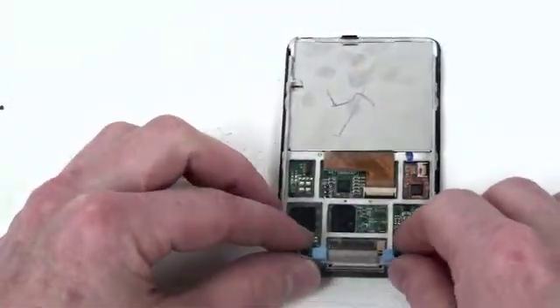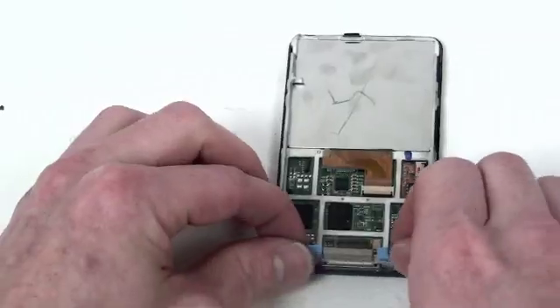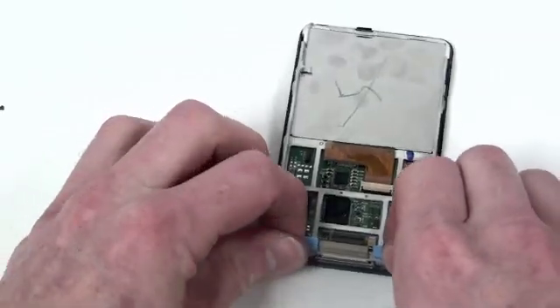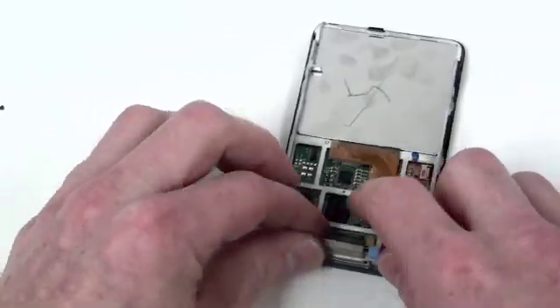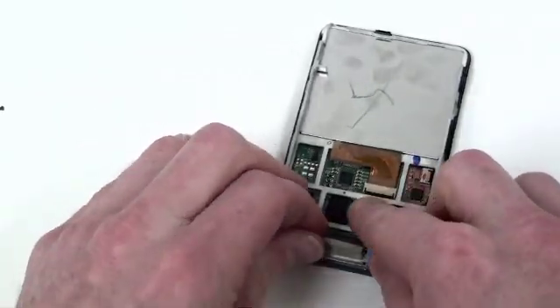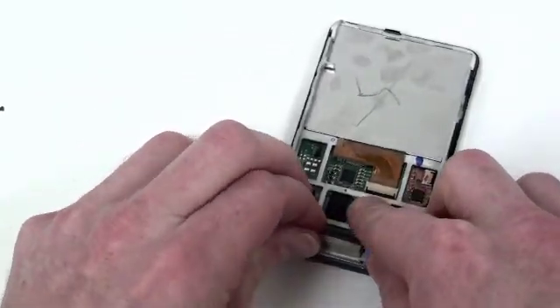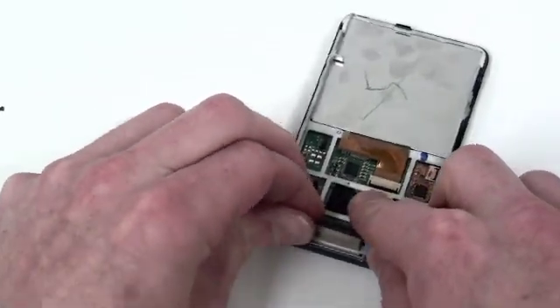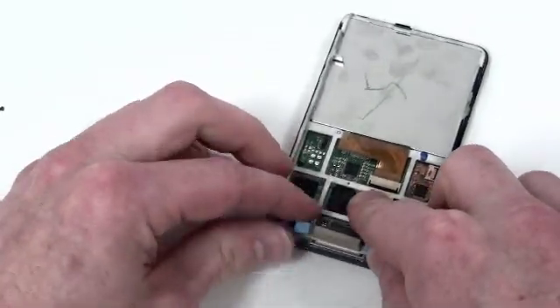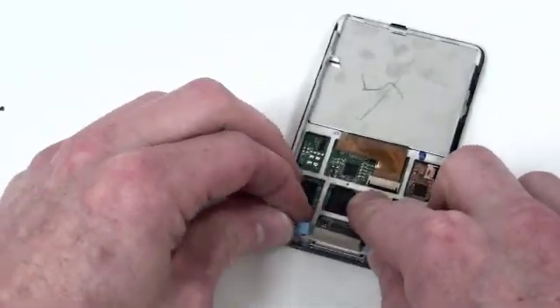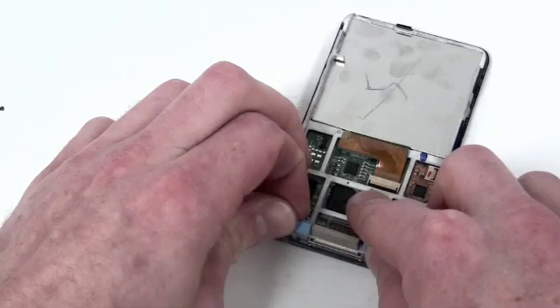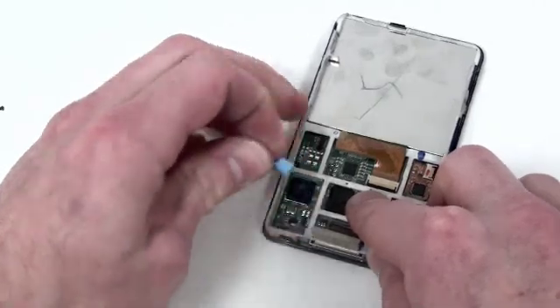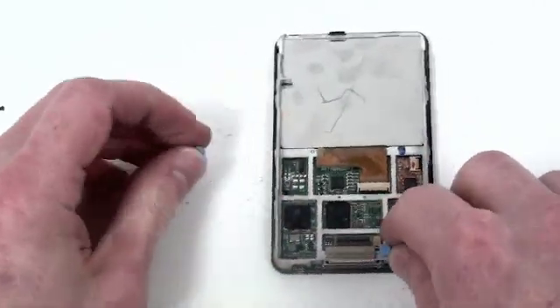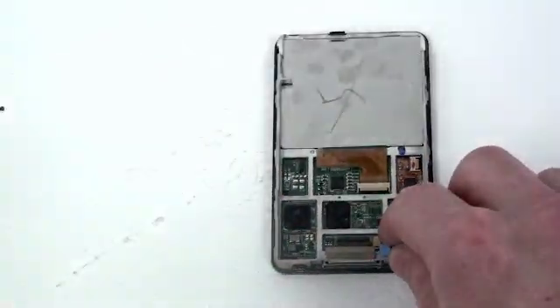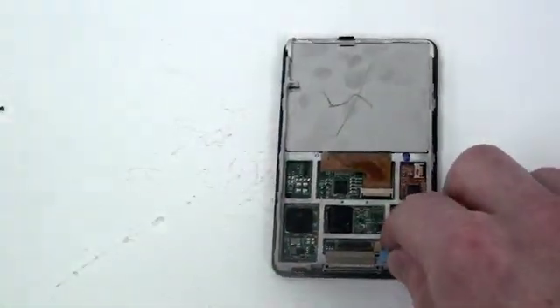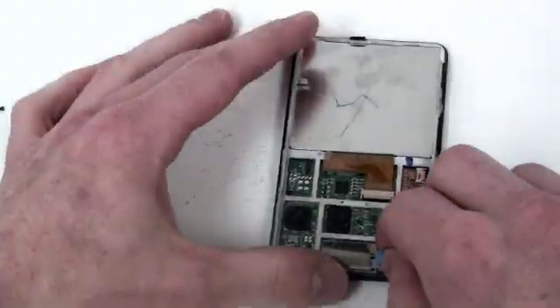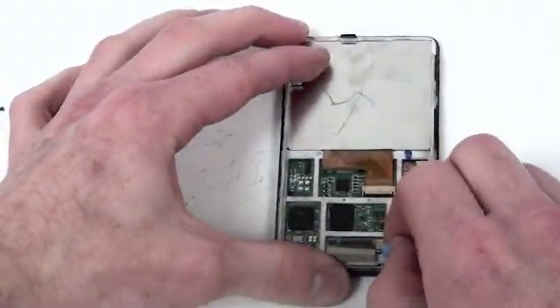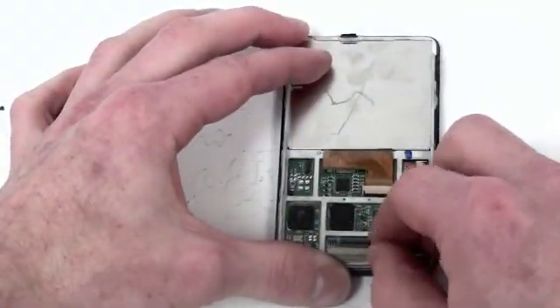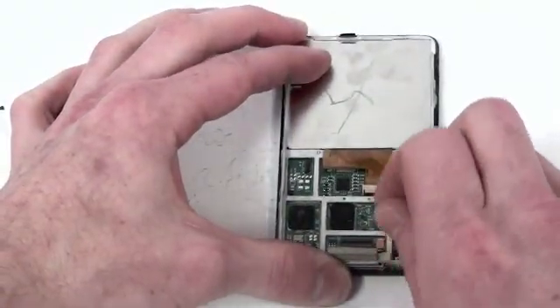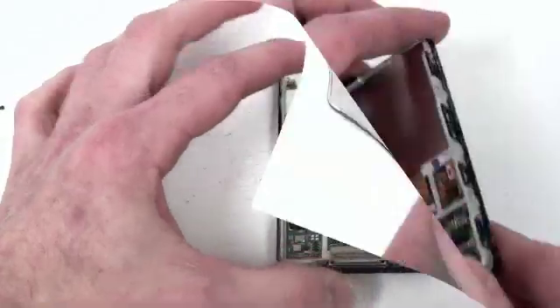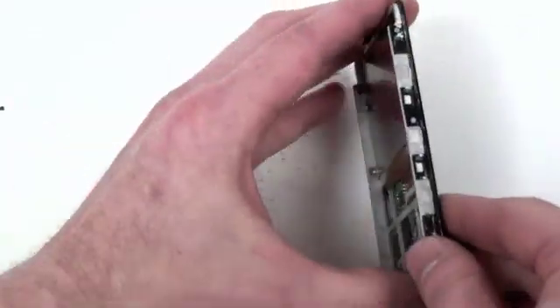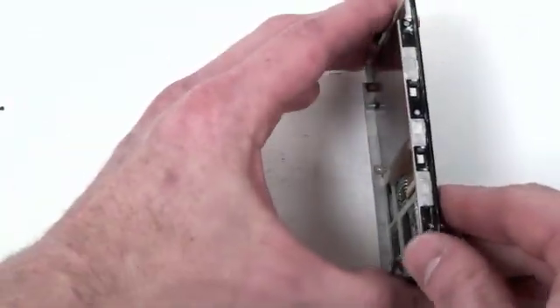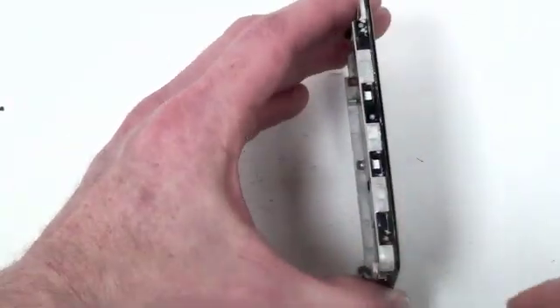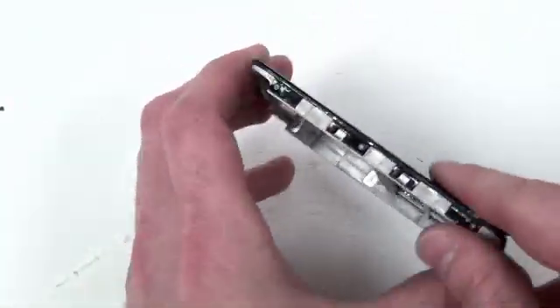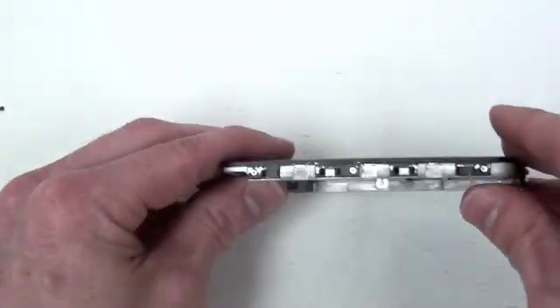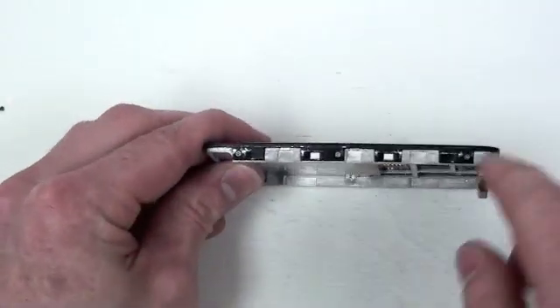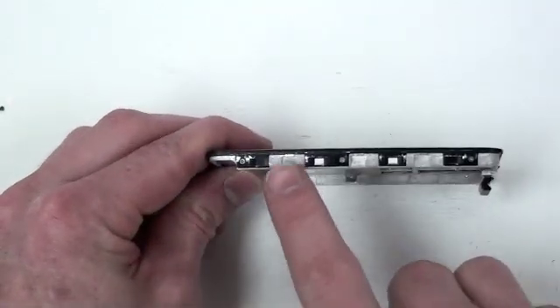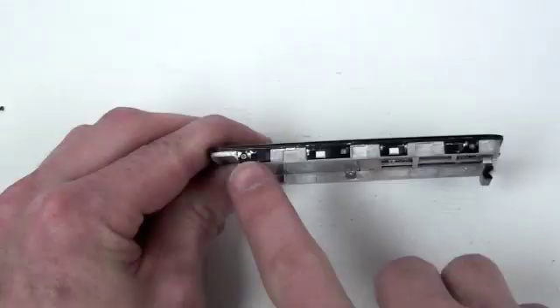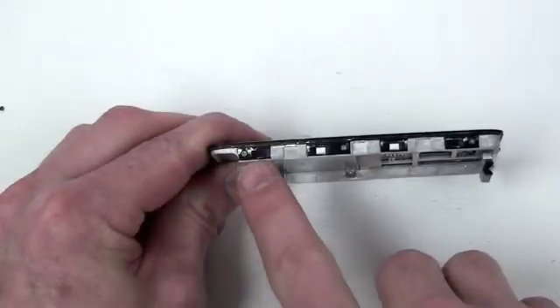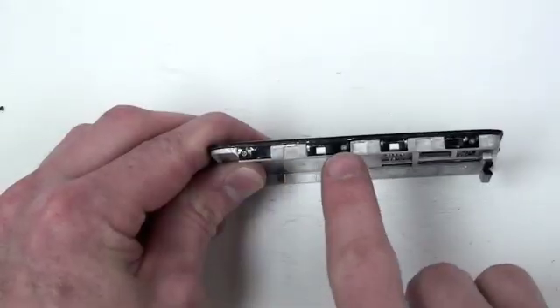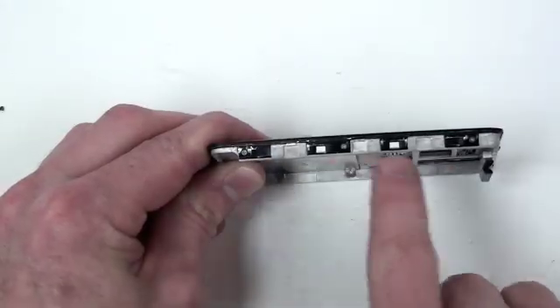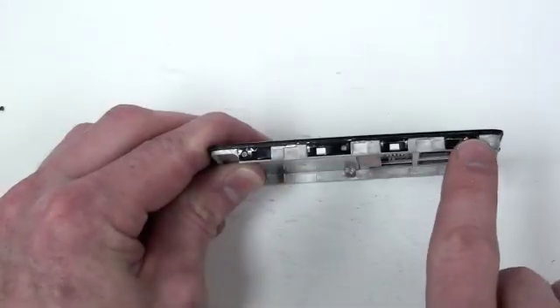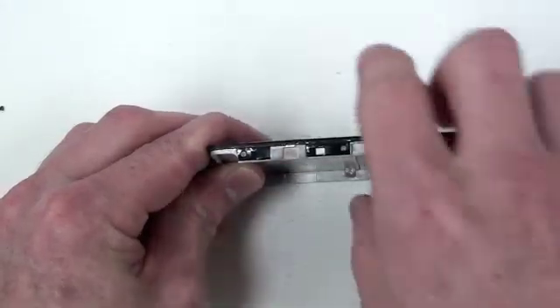Now you can remove the two small bumpers at the bottom near the dock connector. There are three small Phillips screws located on each side of the frame. Remove these.